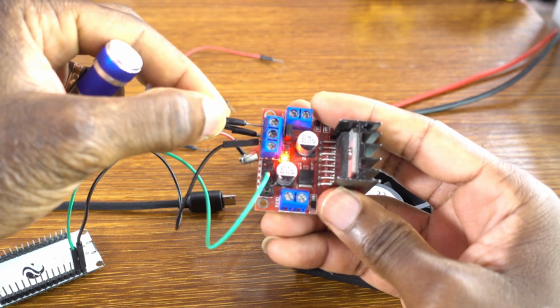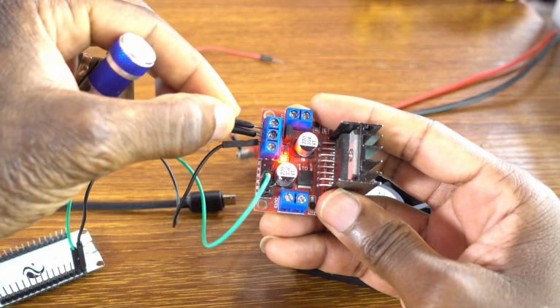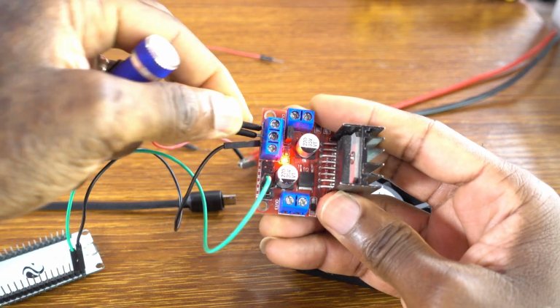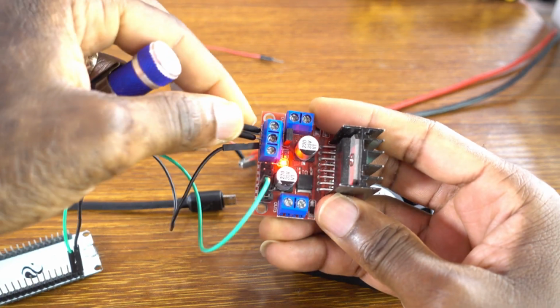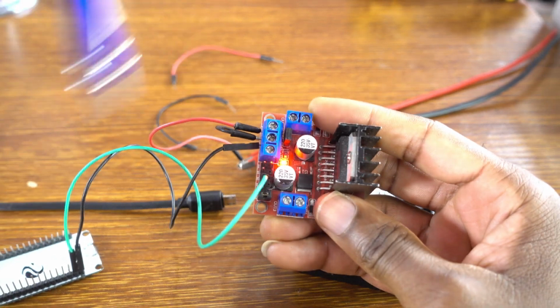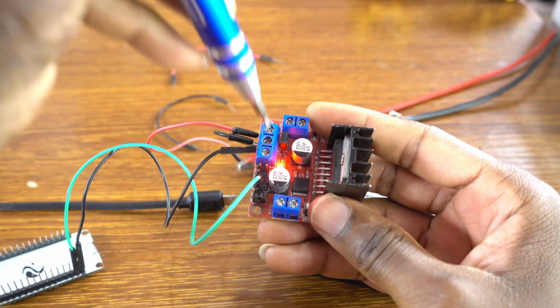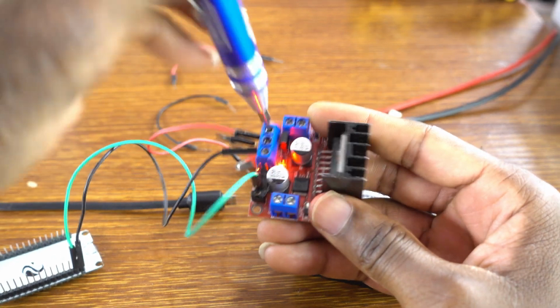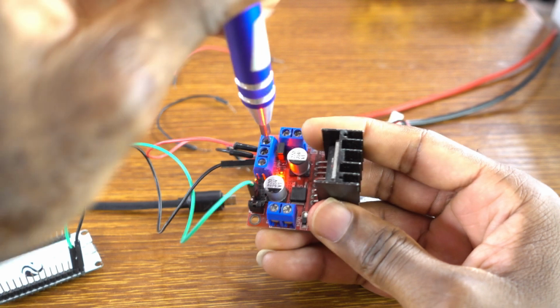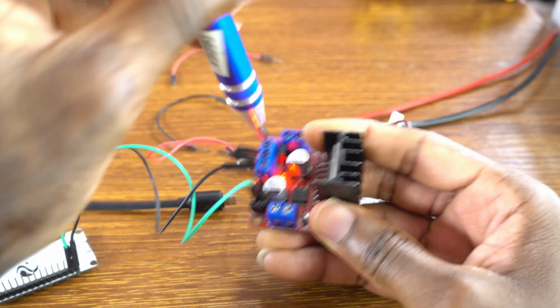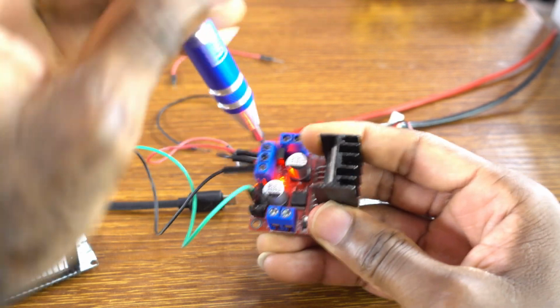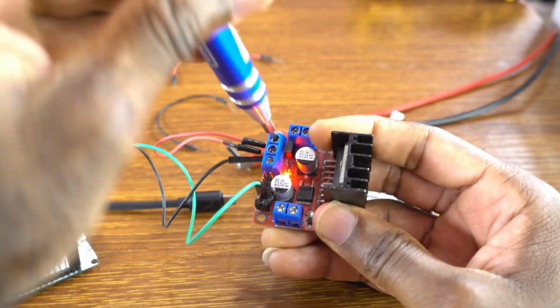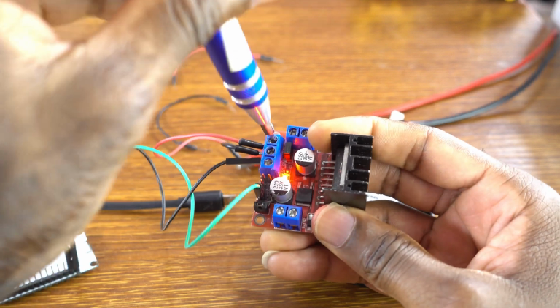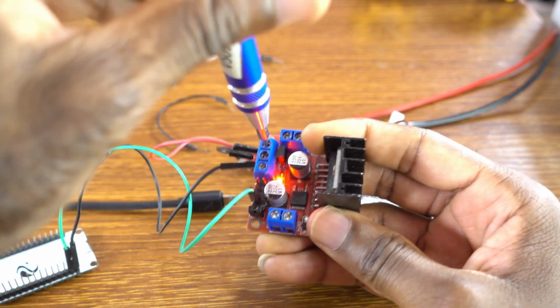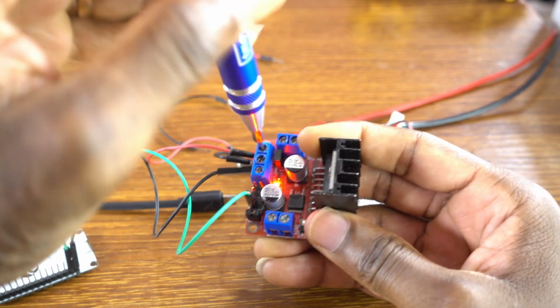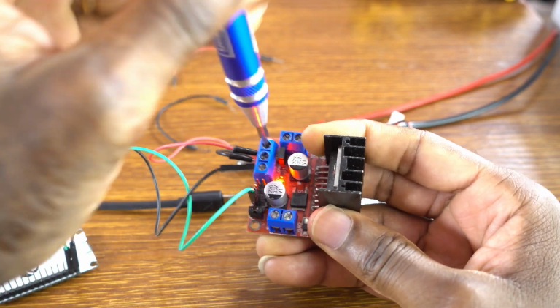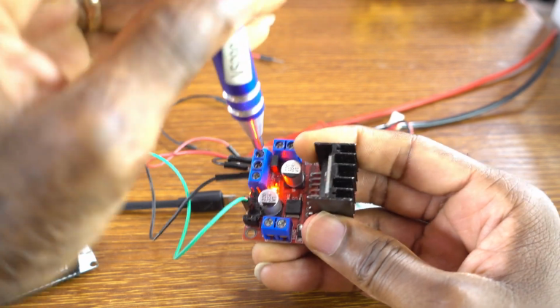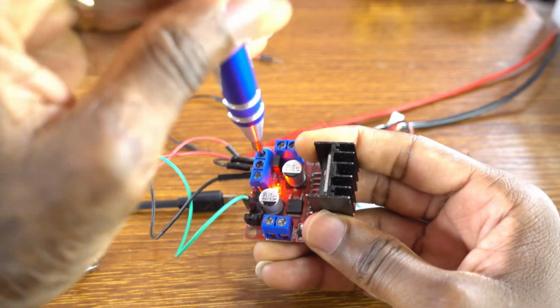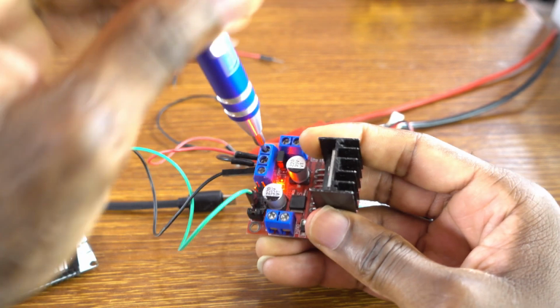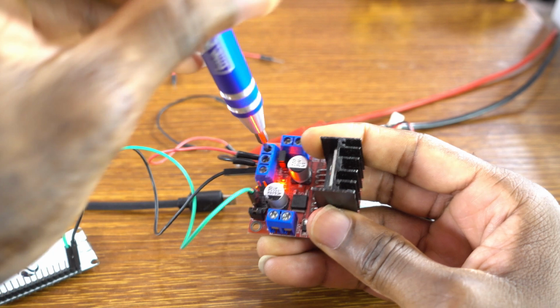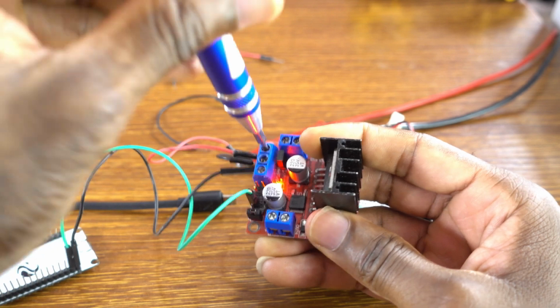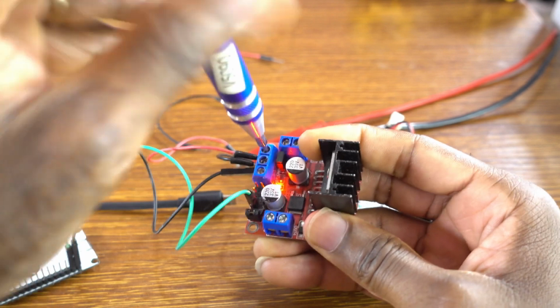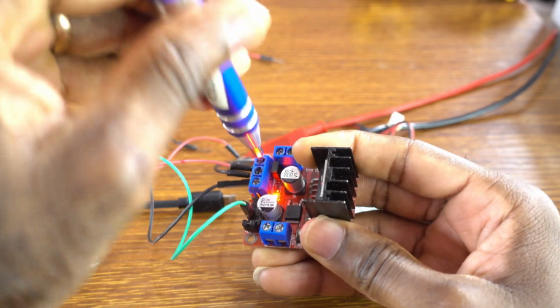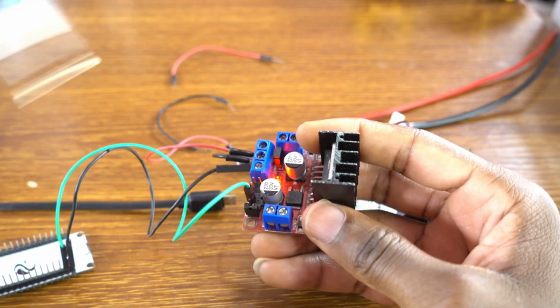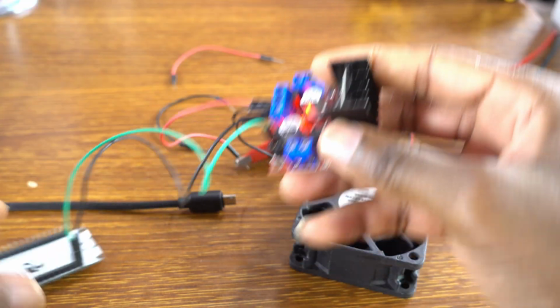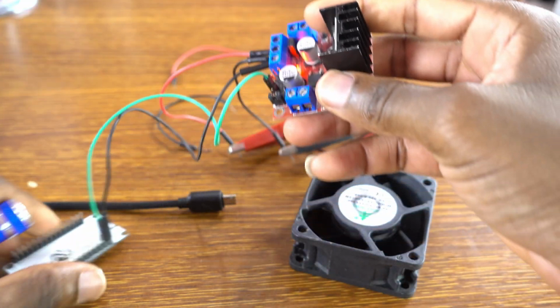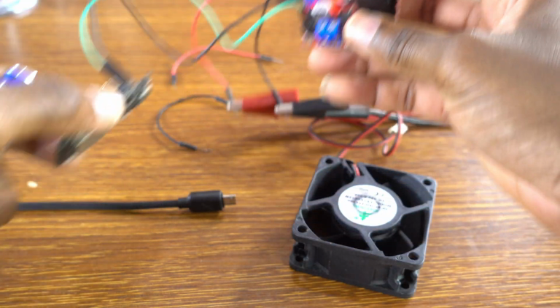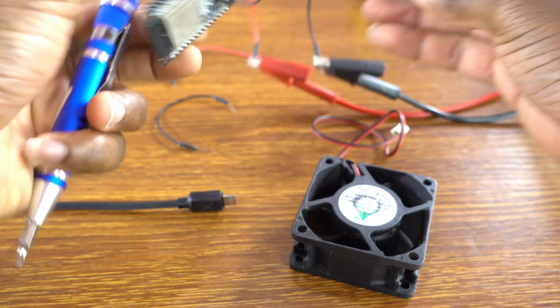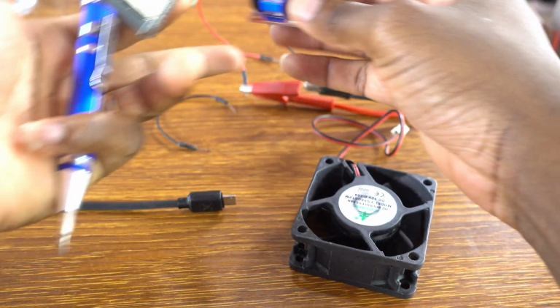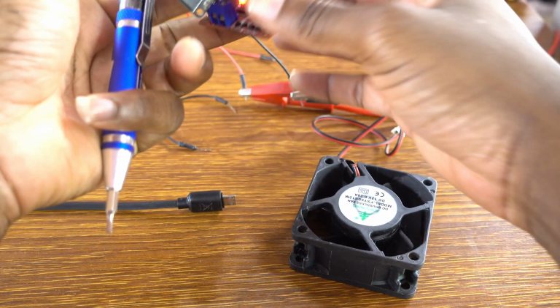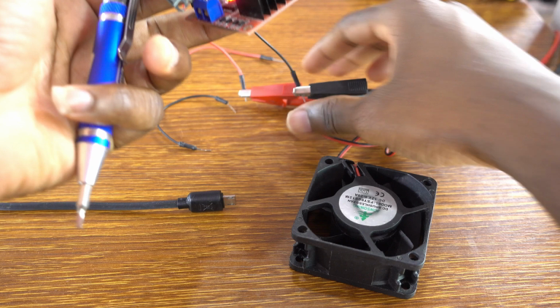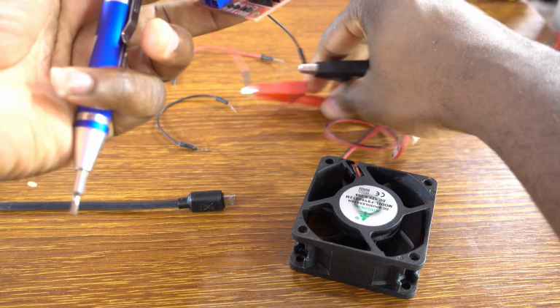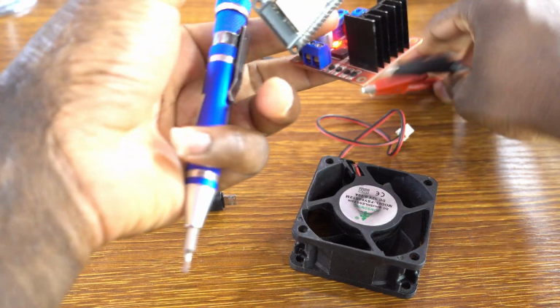The plus of the external power supply — you connect it to the plus 12V of the DC motor driver.